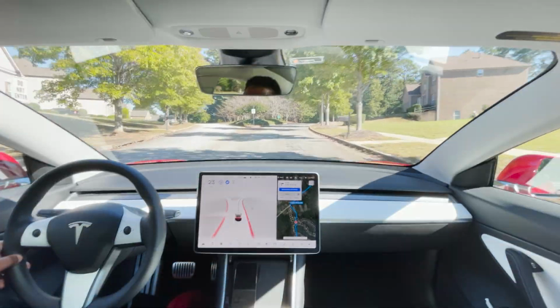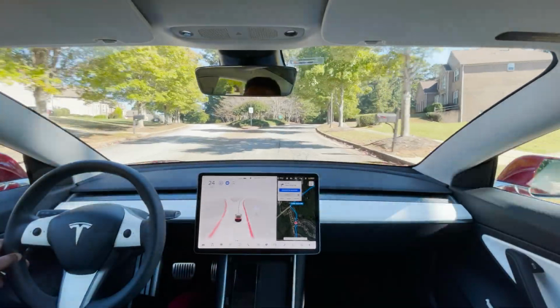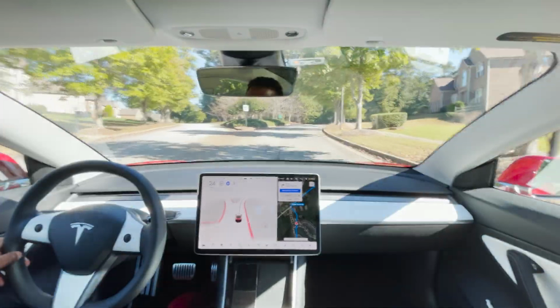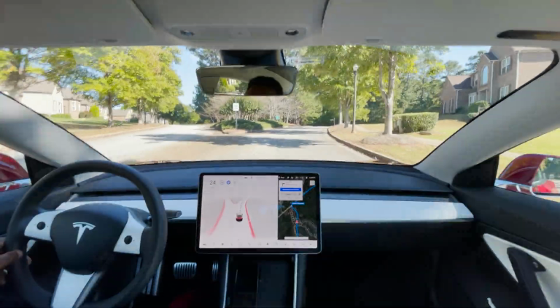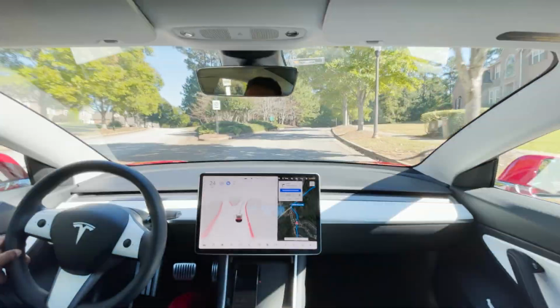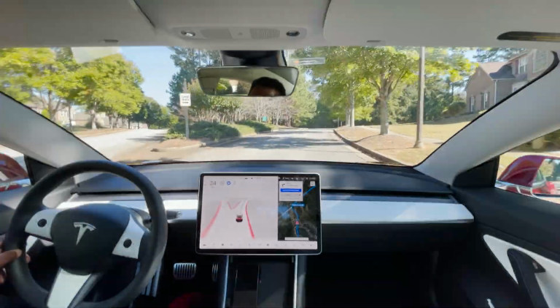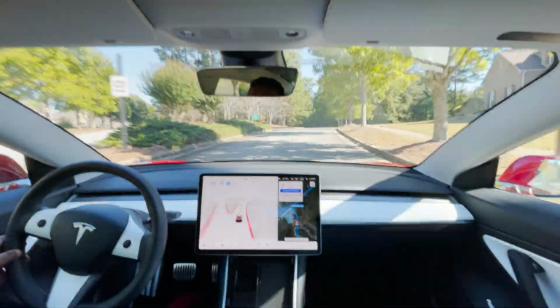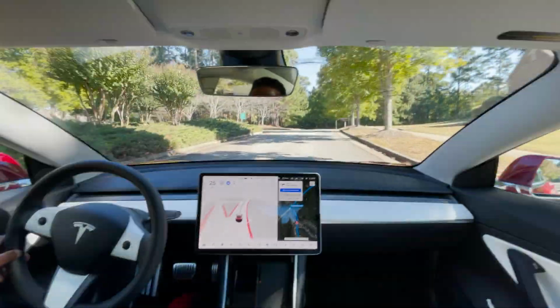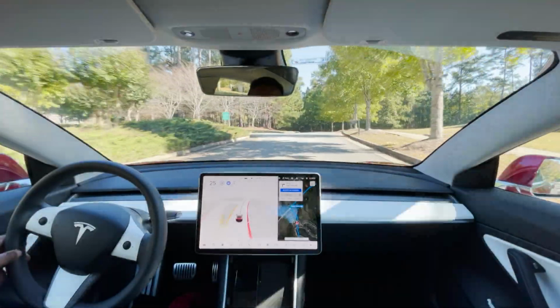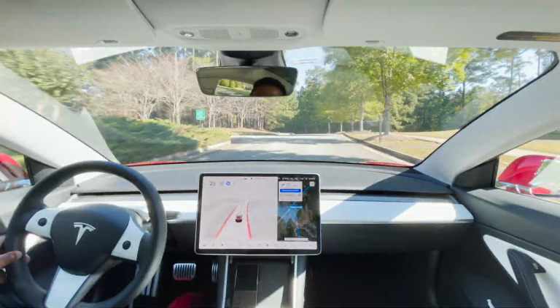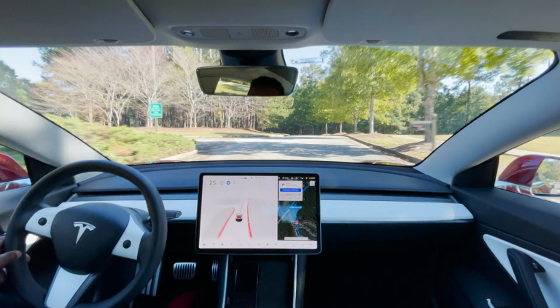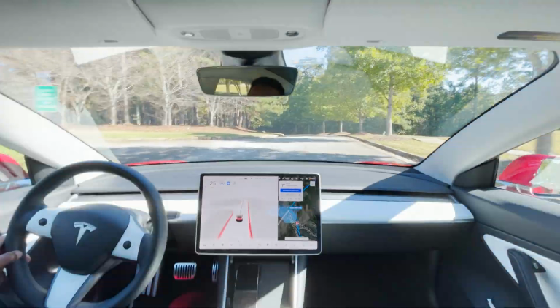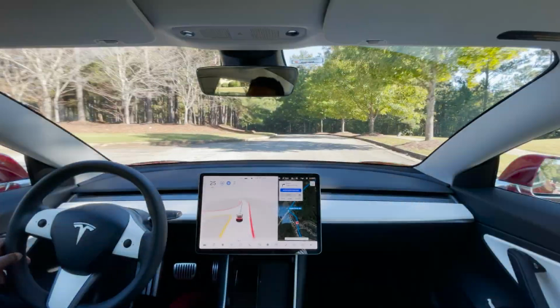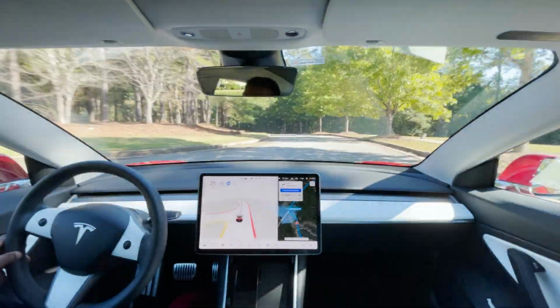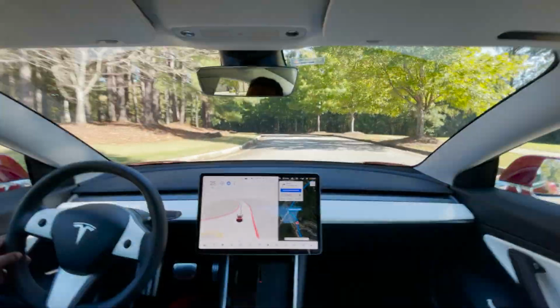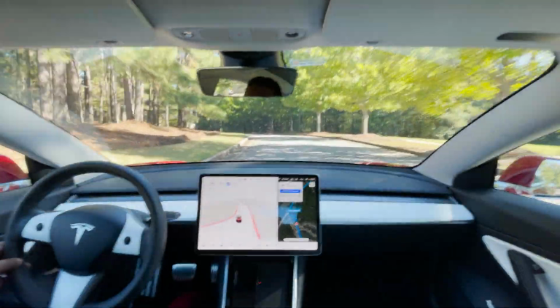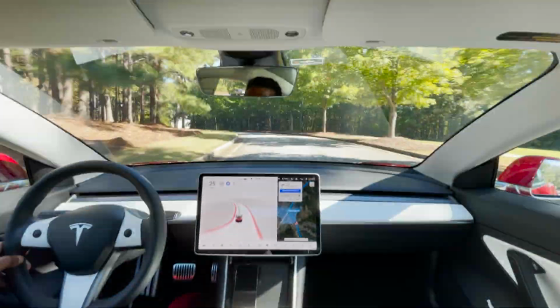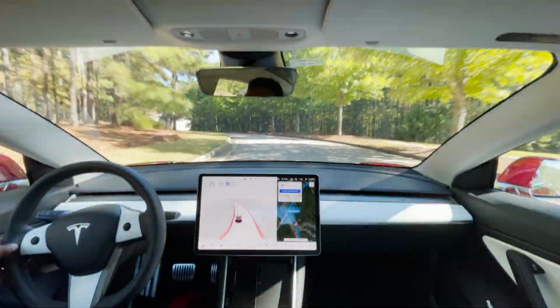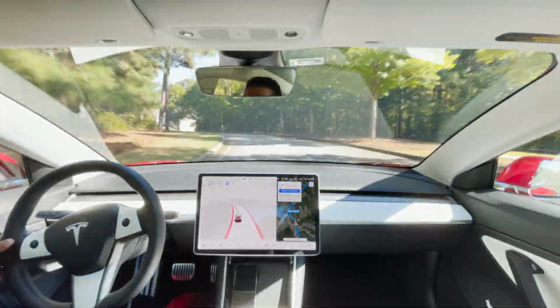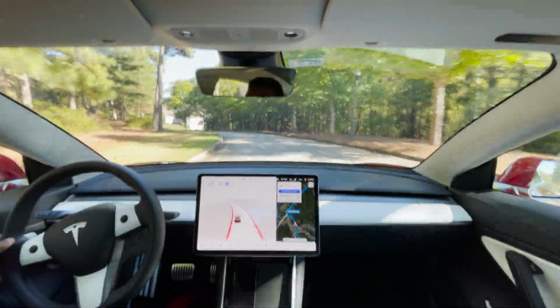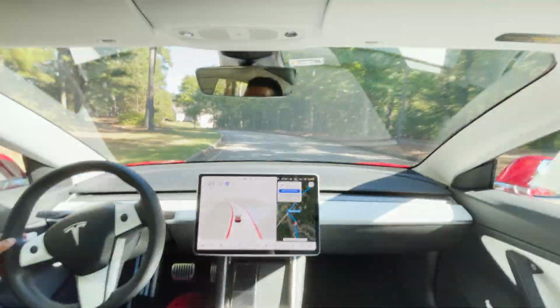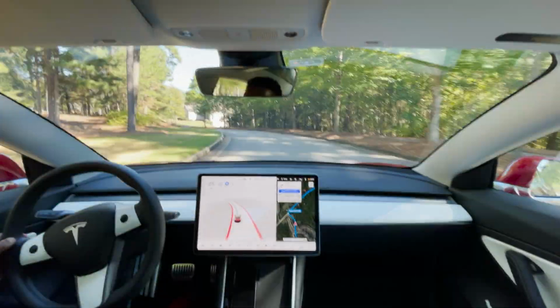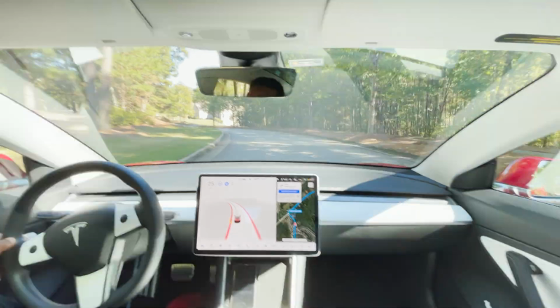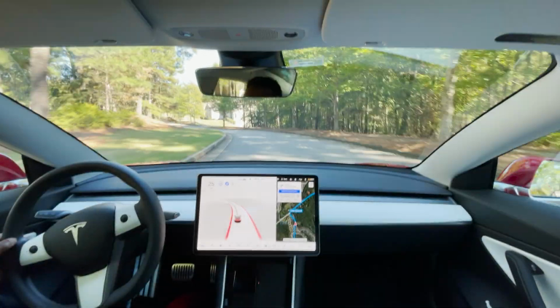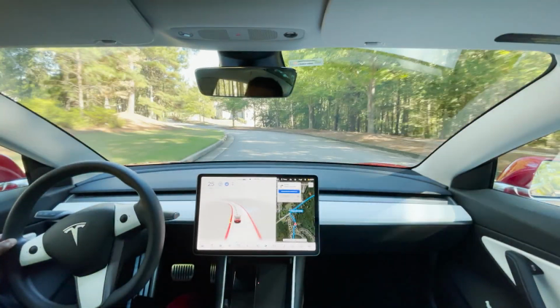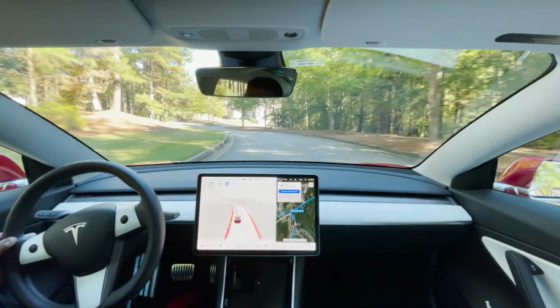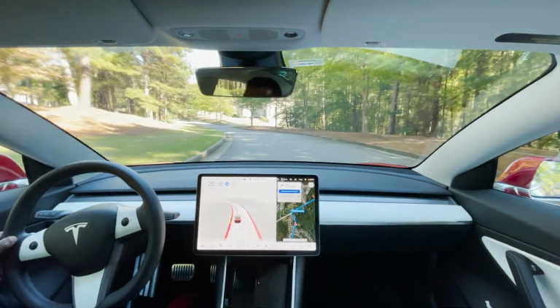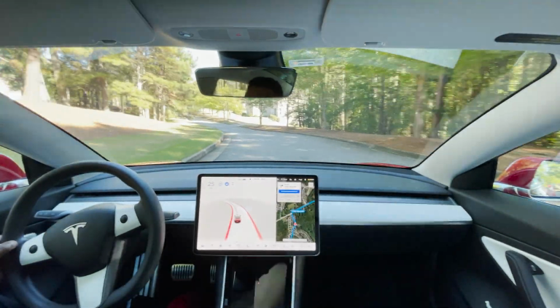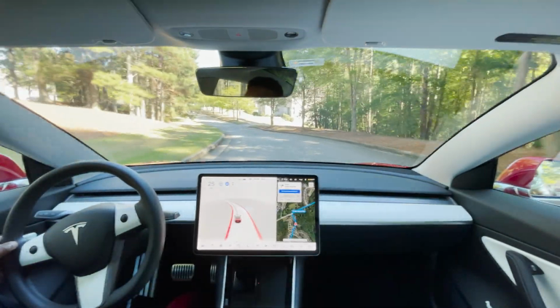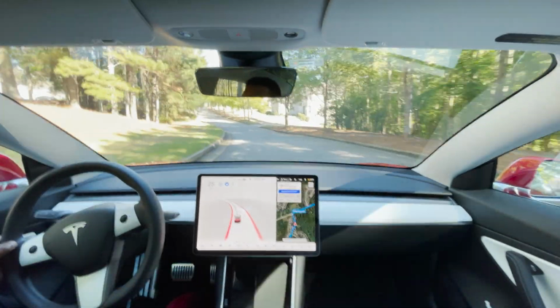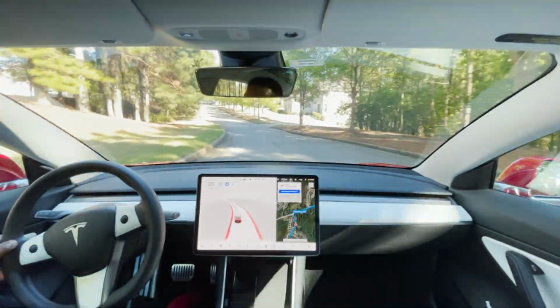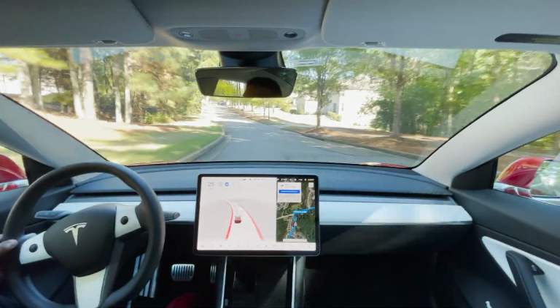This is why you always need to be paying attention — because you never know when it's not going to know what to do or how to go forward. You need to be in control and ready to take over at all times.